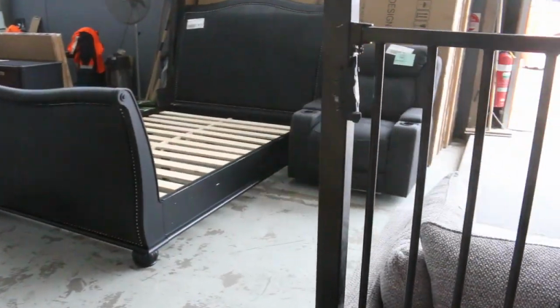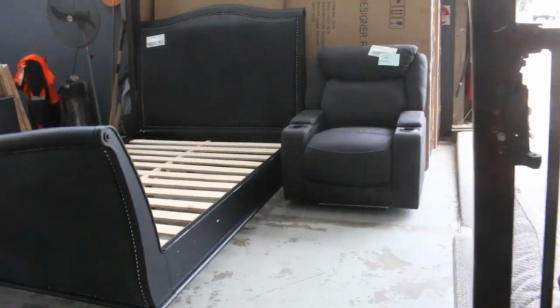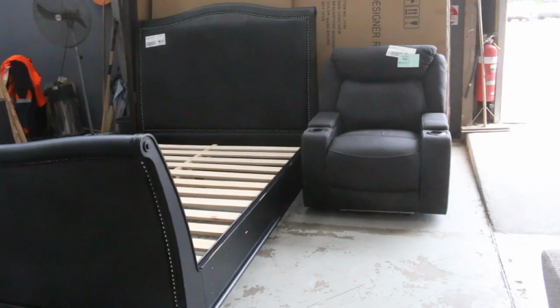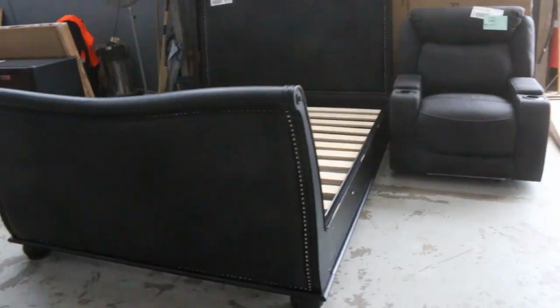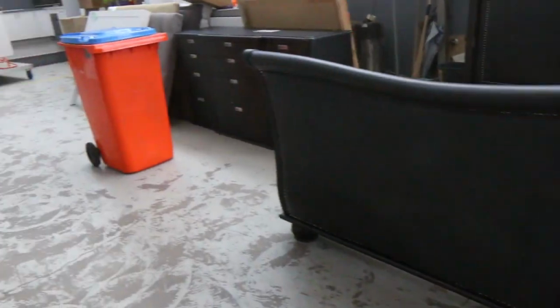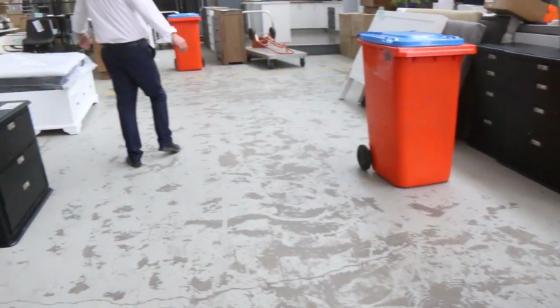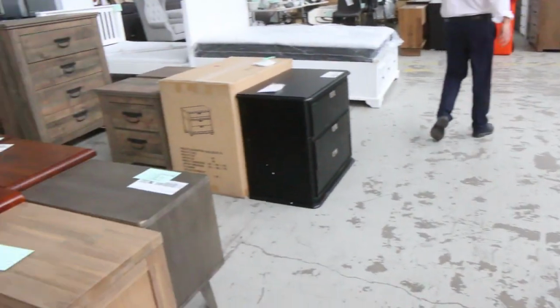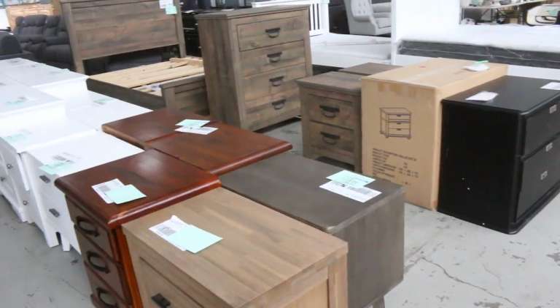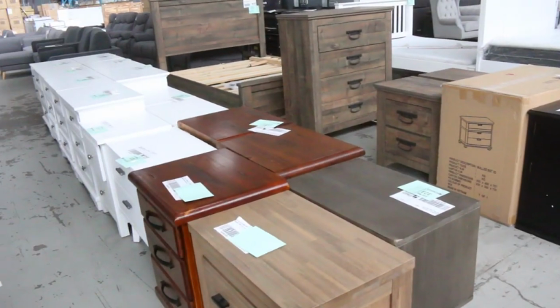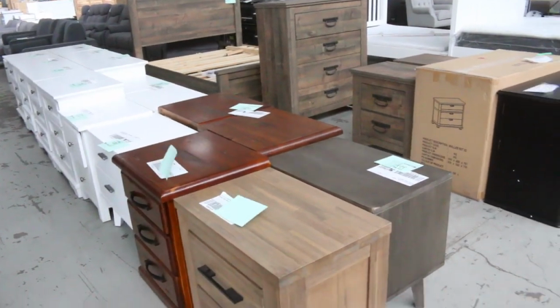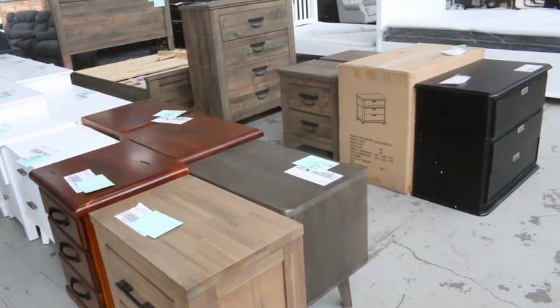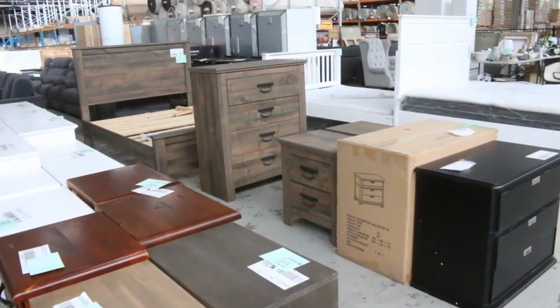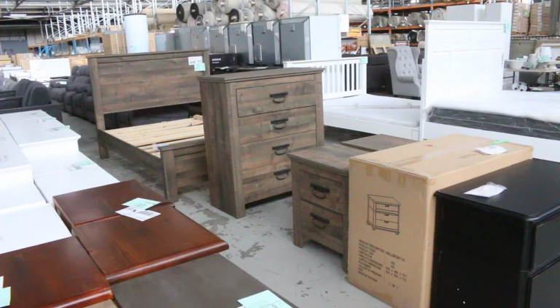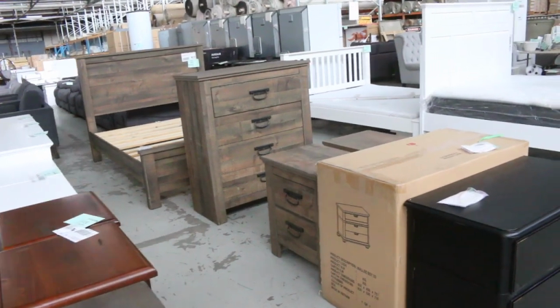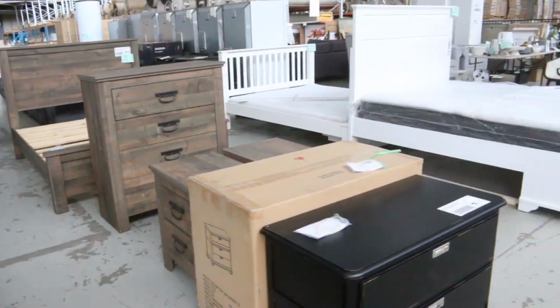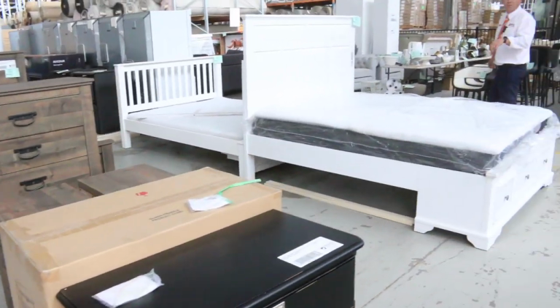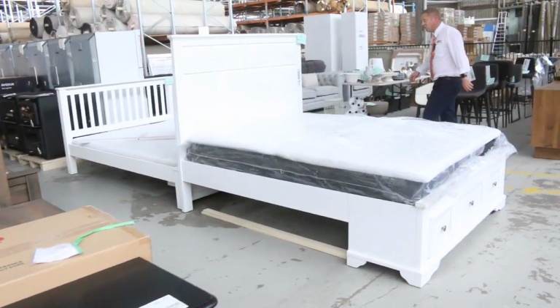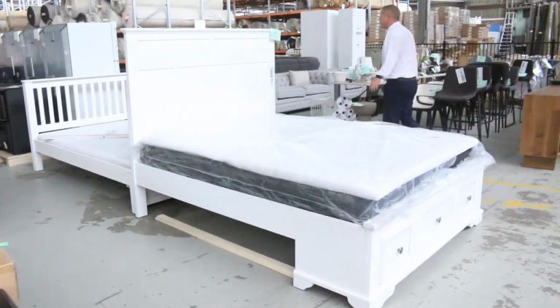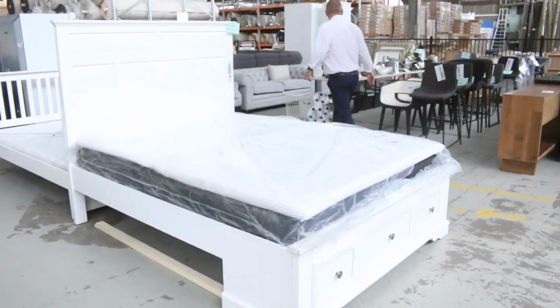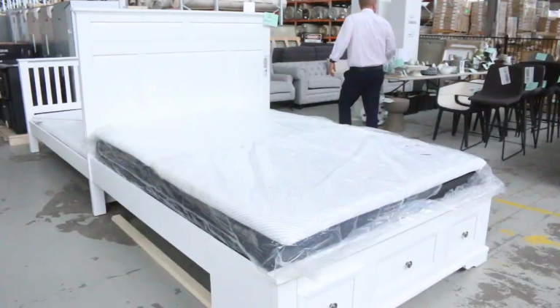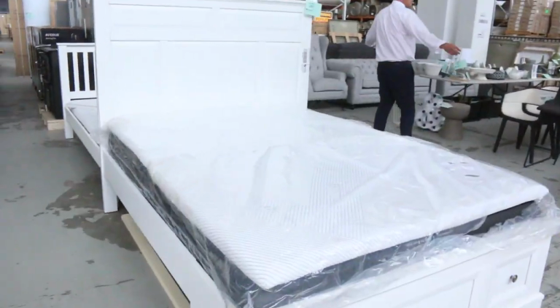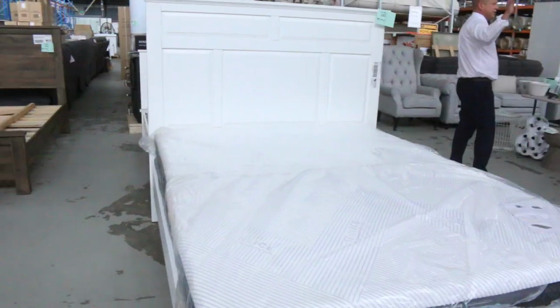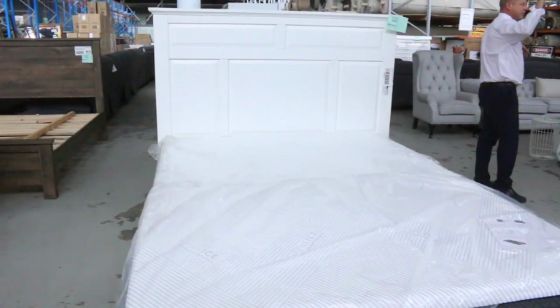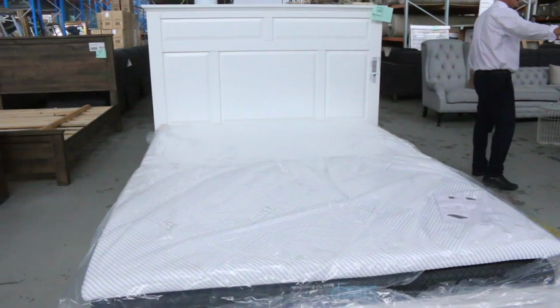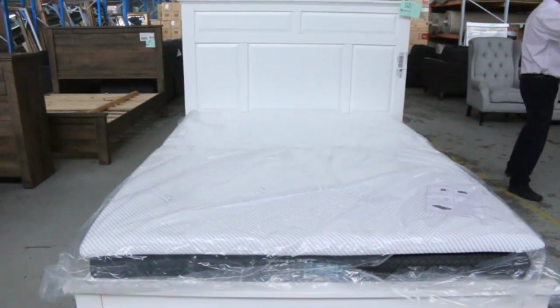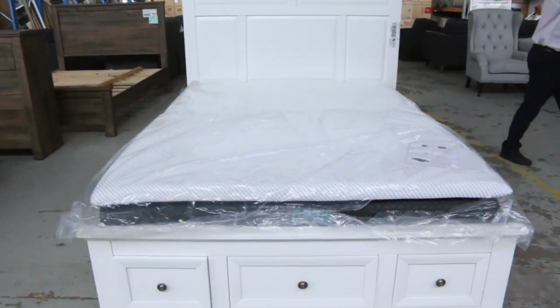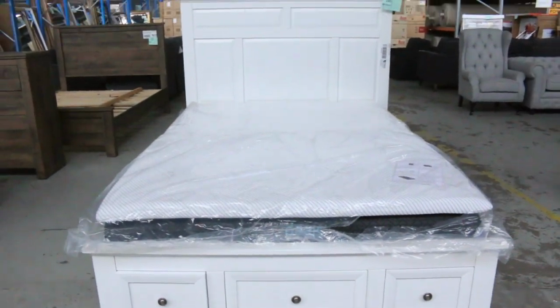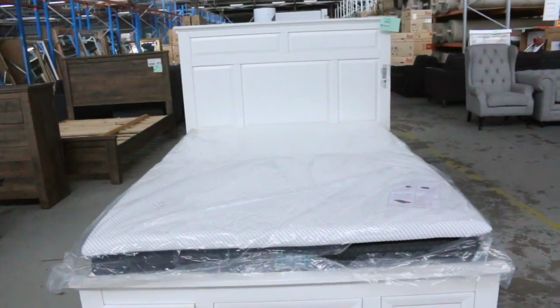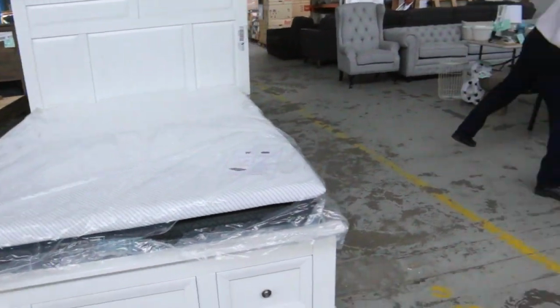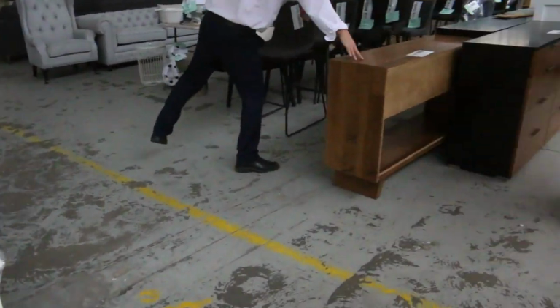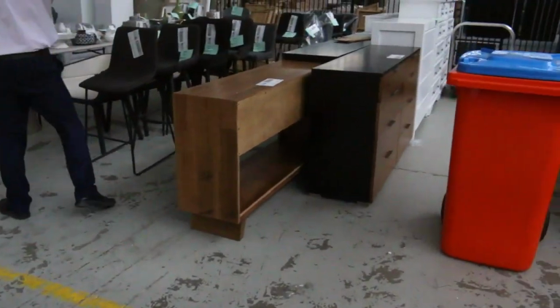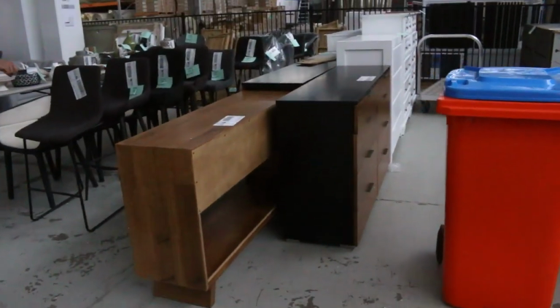Loads of bedroom furniture, bedside tables, bedroom suites in double and queen — I think there's some king size as well. All kinds of bits and pieces: heaps of low boys, tall boys, hall stands. All kinds of stuff.